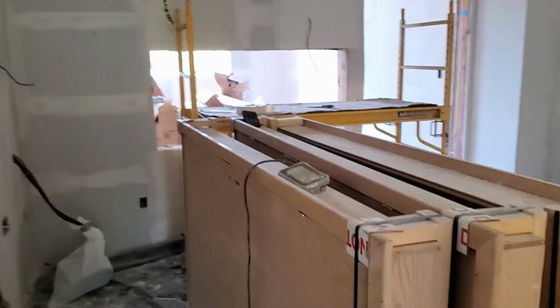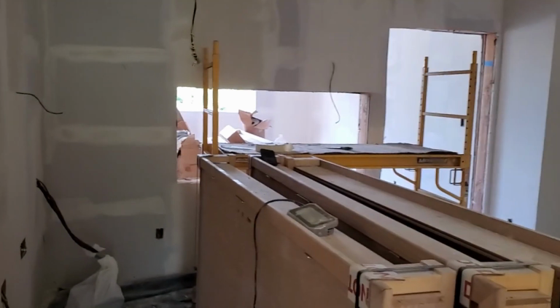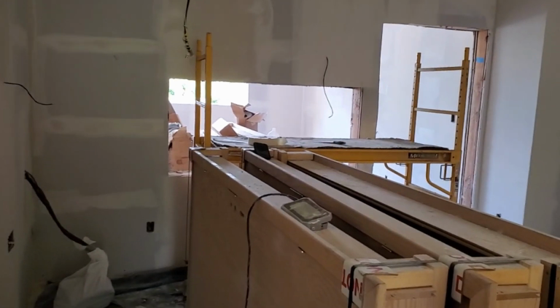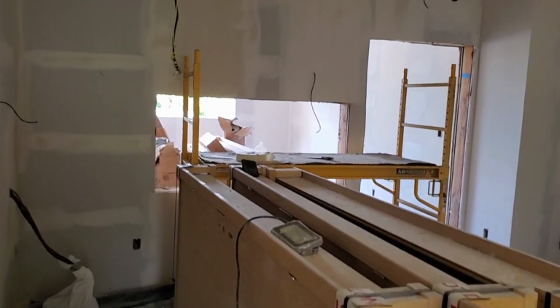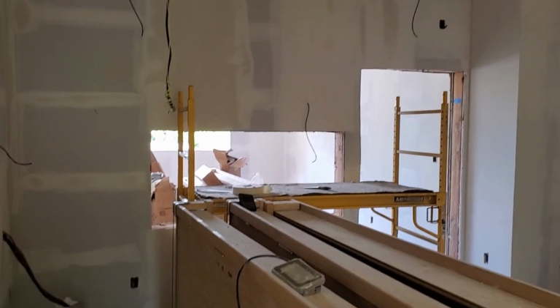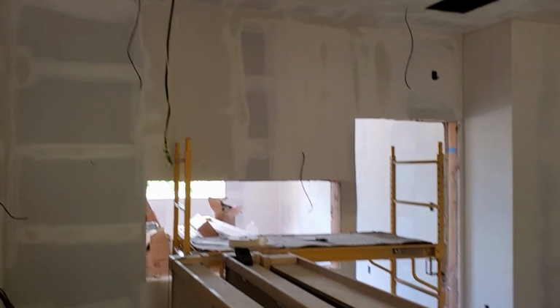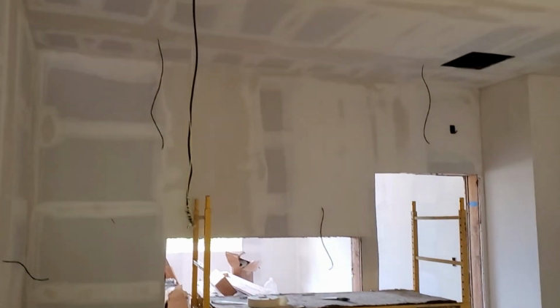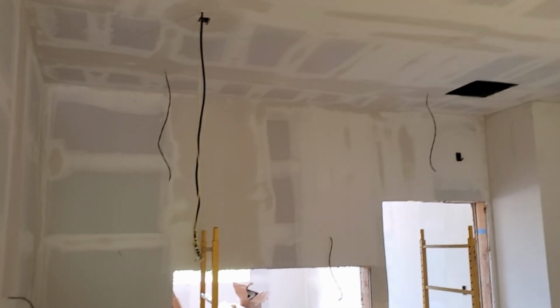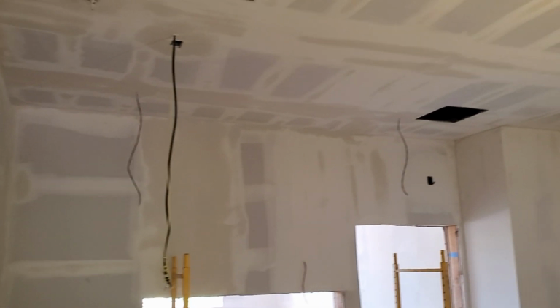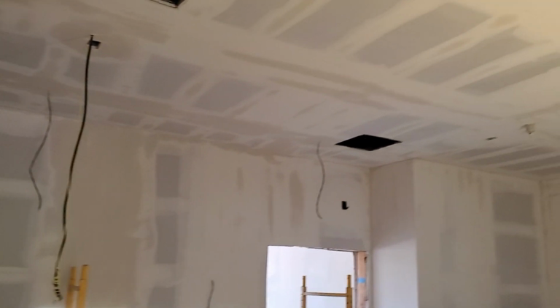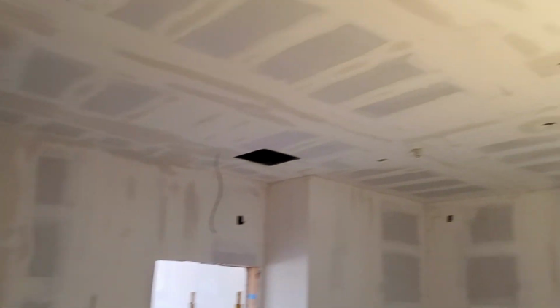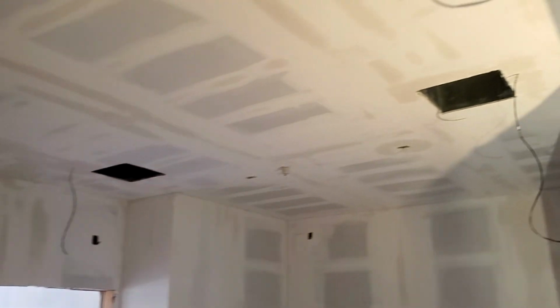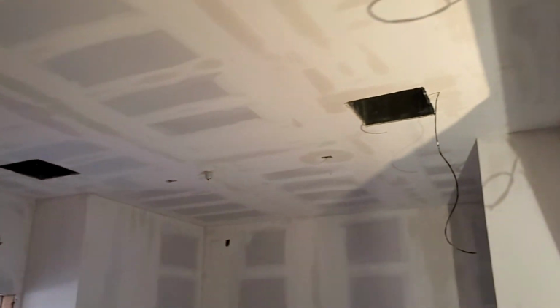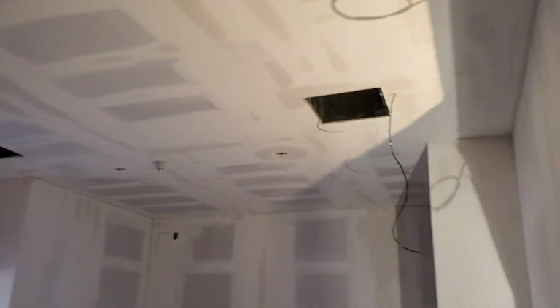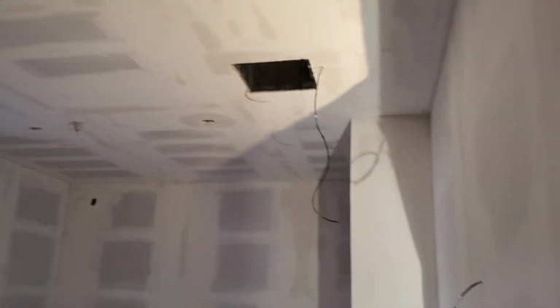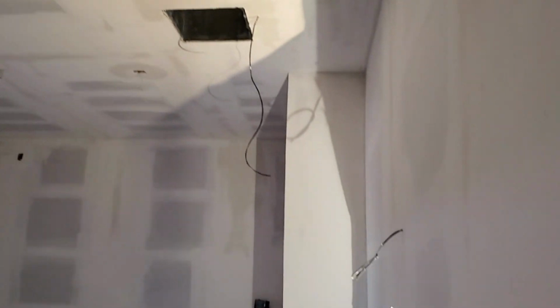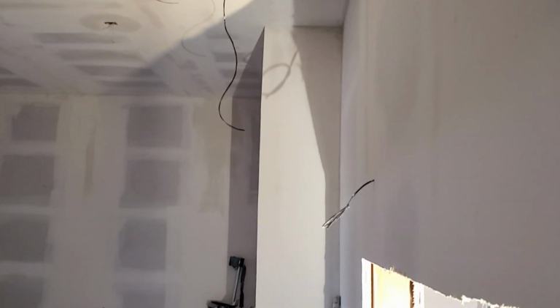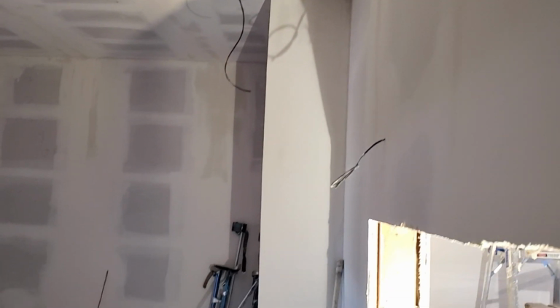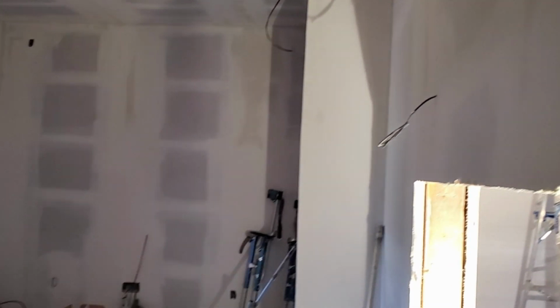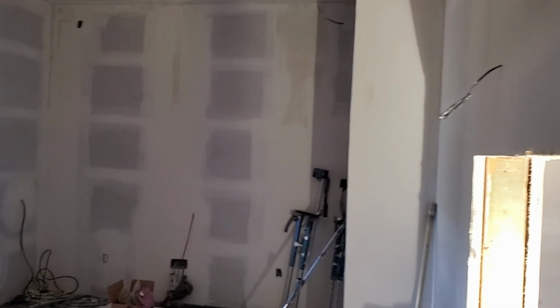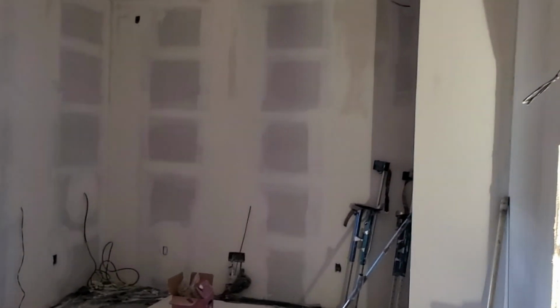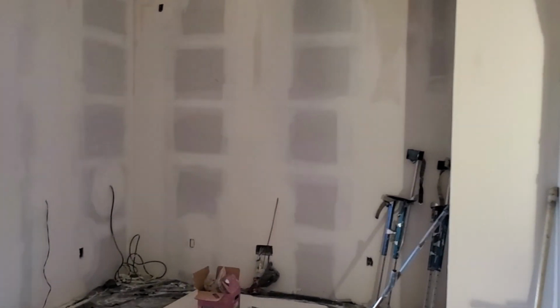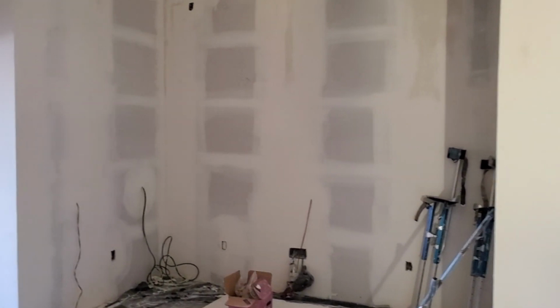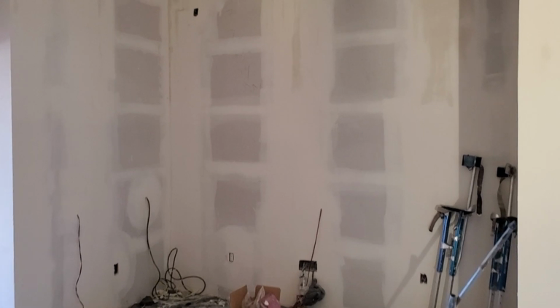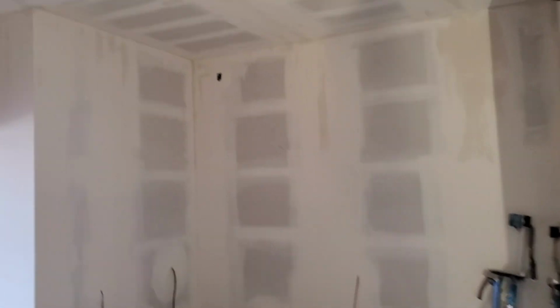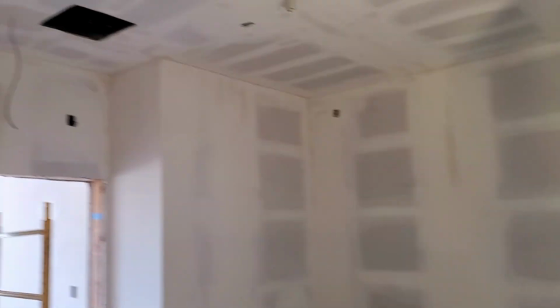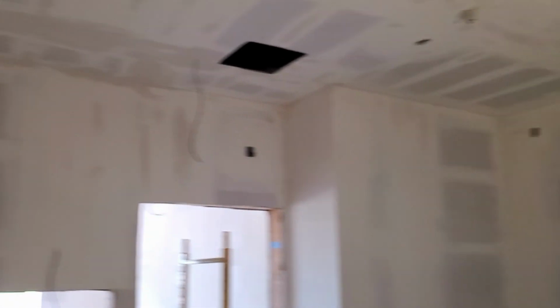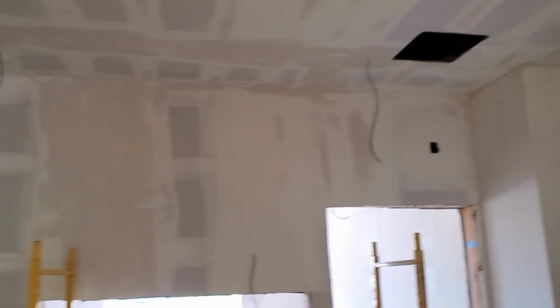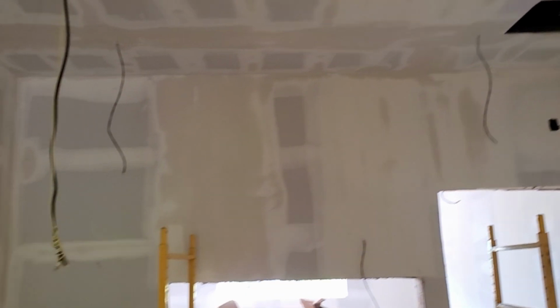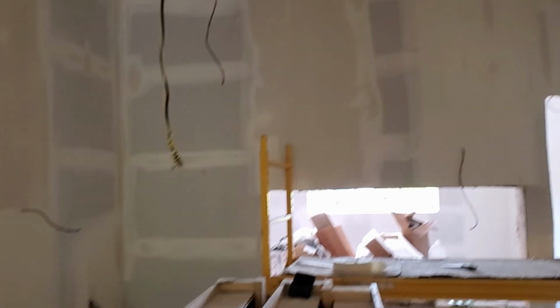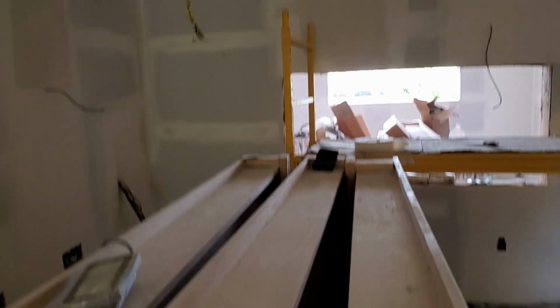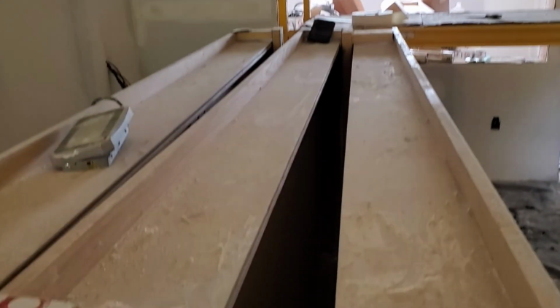Now we are in the live room slash theater room and you can see all the cables hanging, which is going to be for the Atmos speakers. Lots of cabling coming out of the walls in different areas where it needs to be.